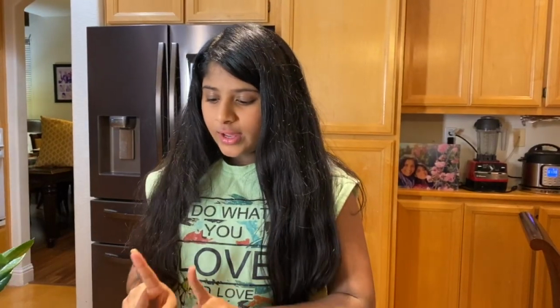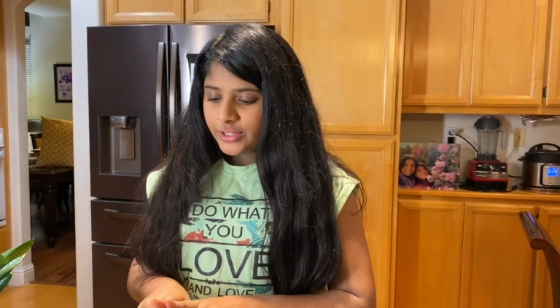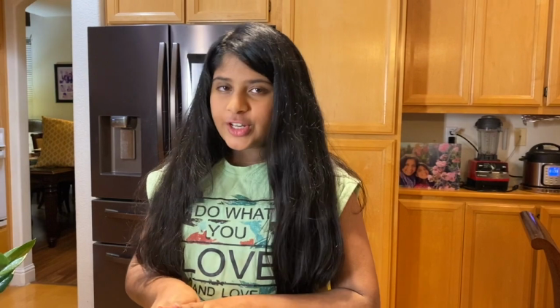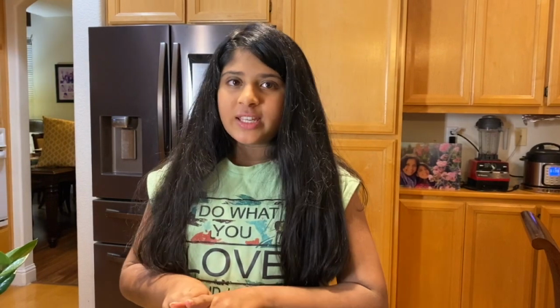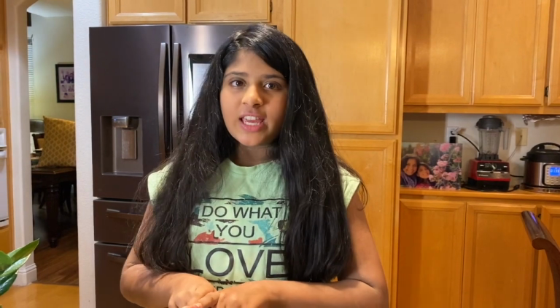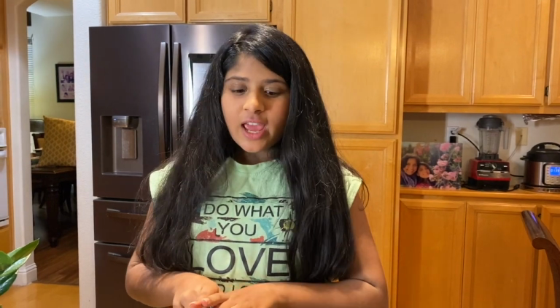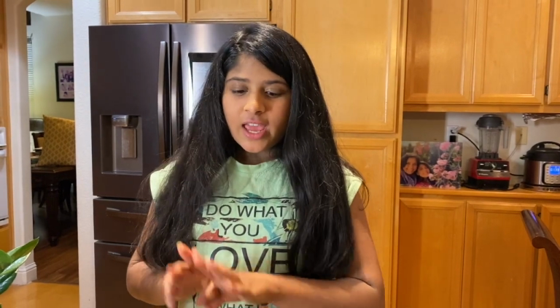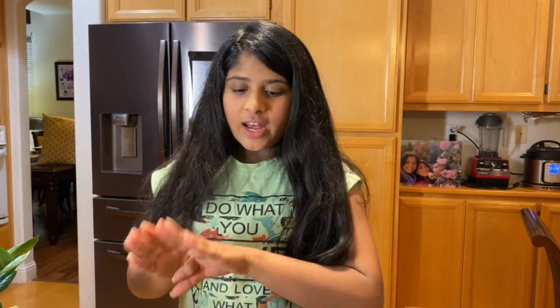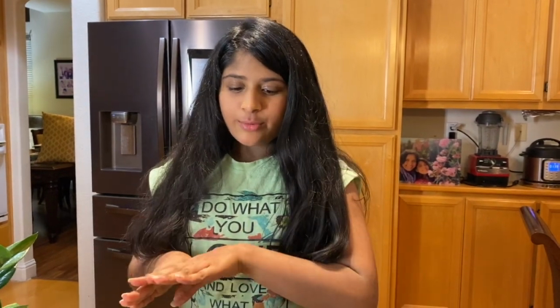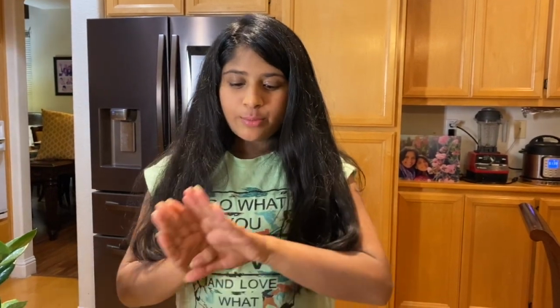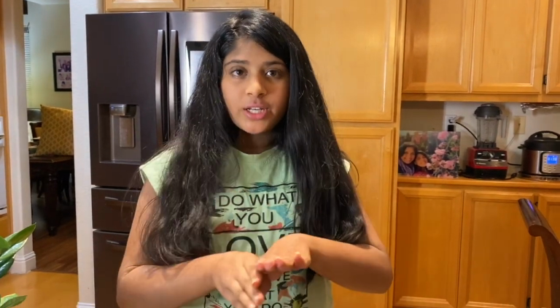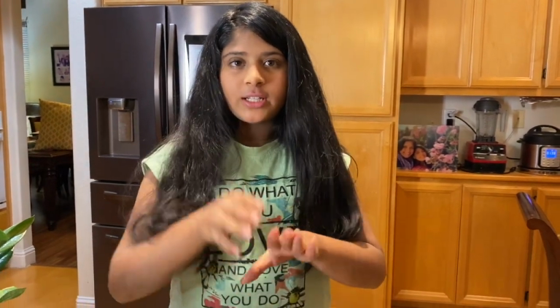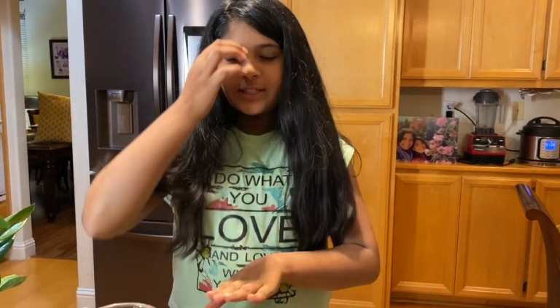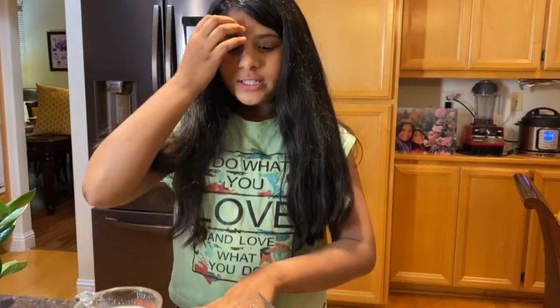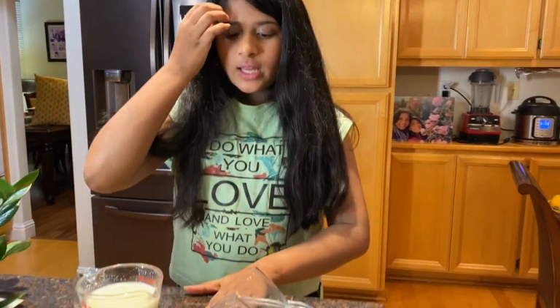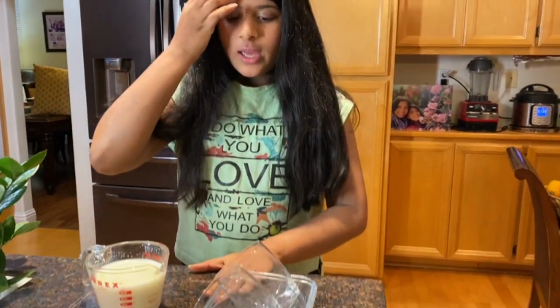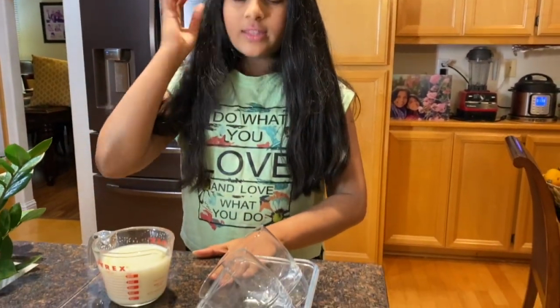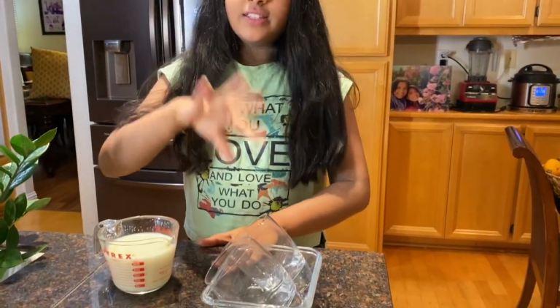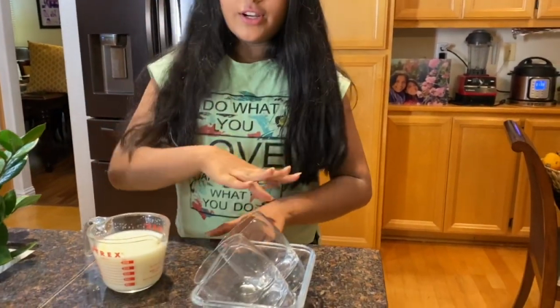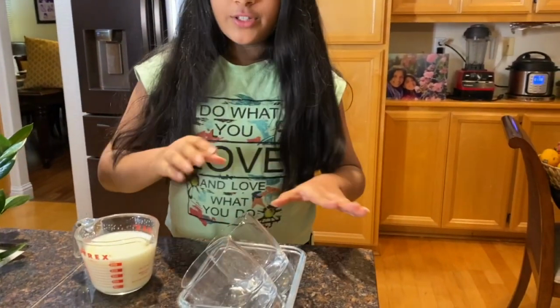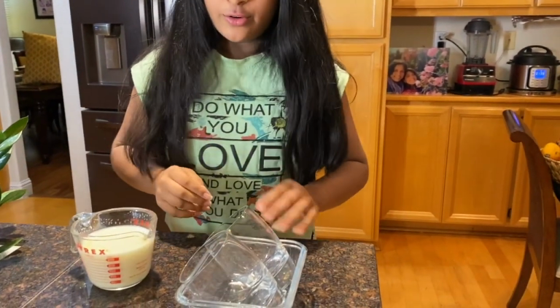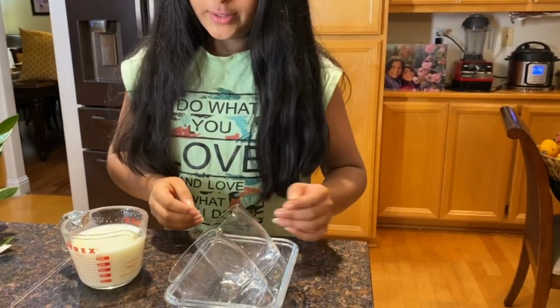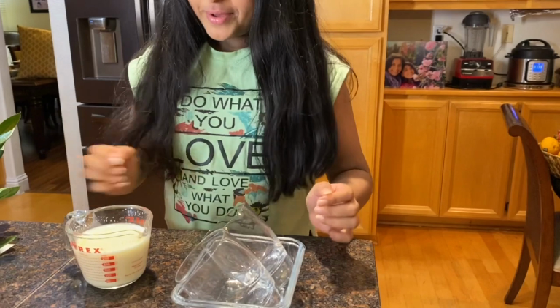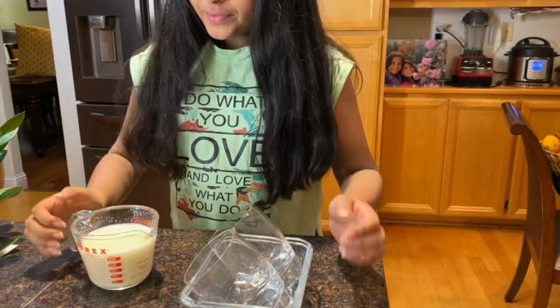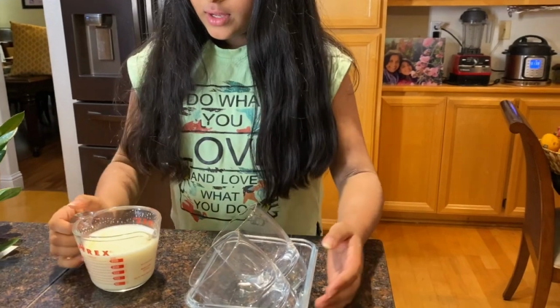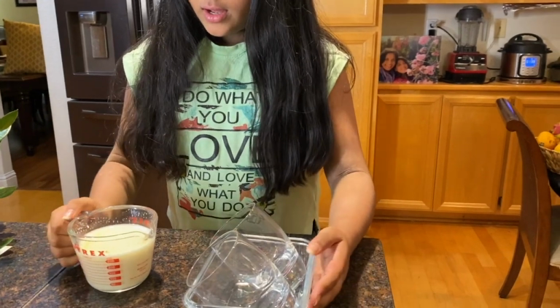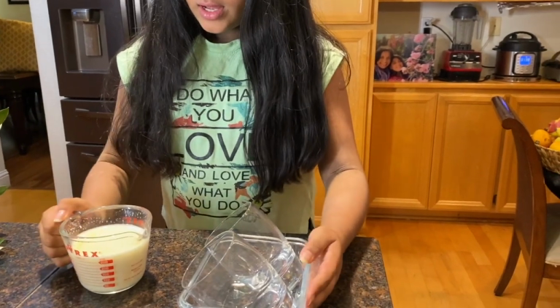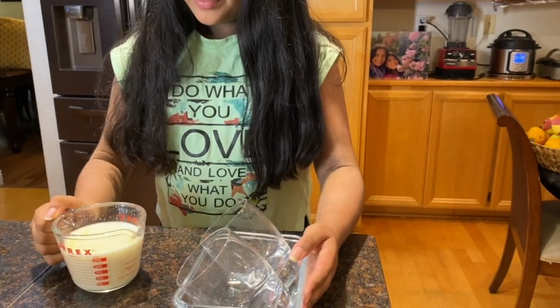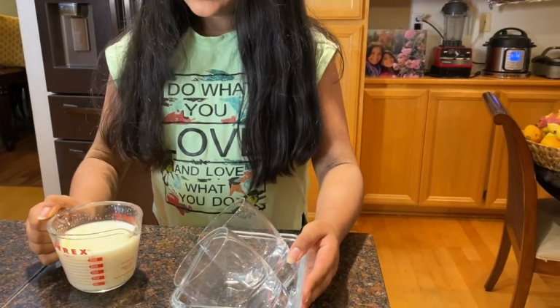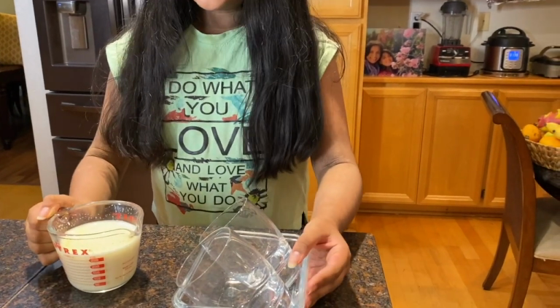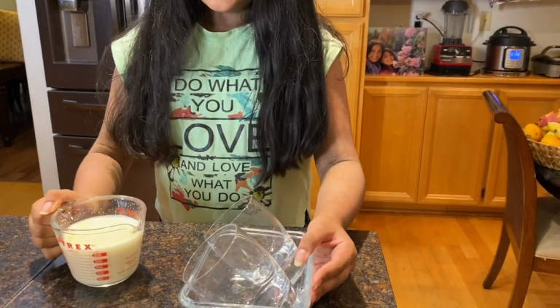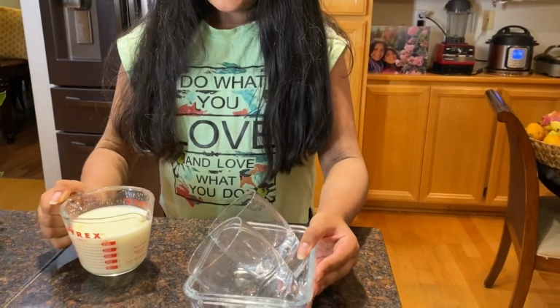I just finished mixing it, and now I'm going to pour it into the glasses. This serves two, by the way. This is the first layer.